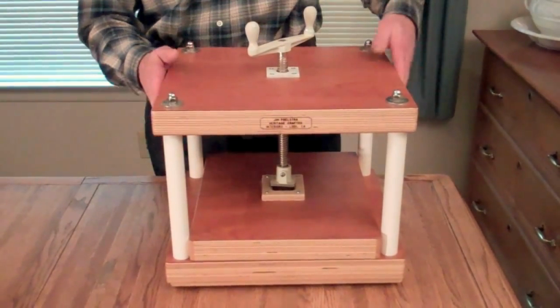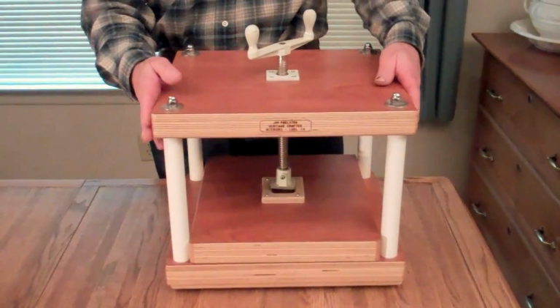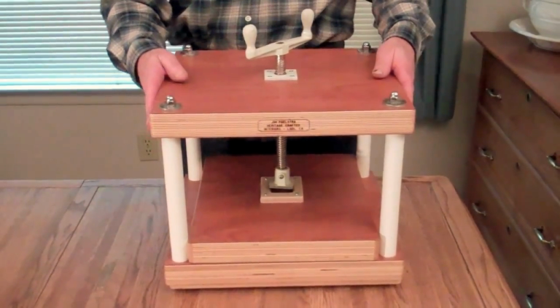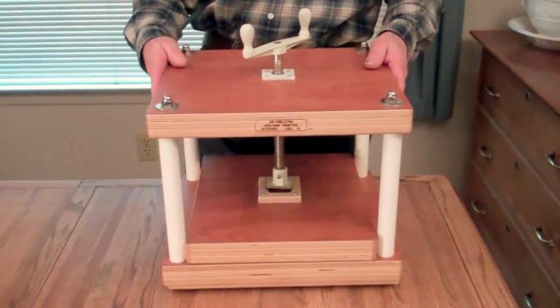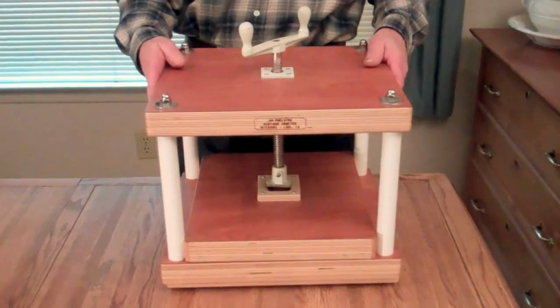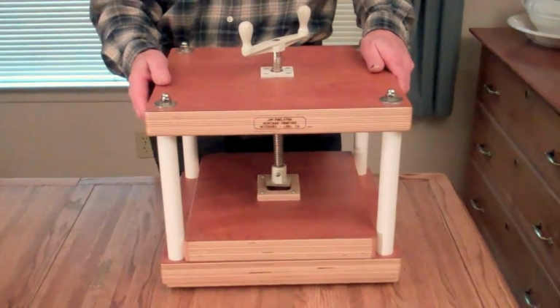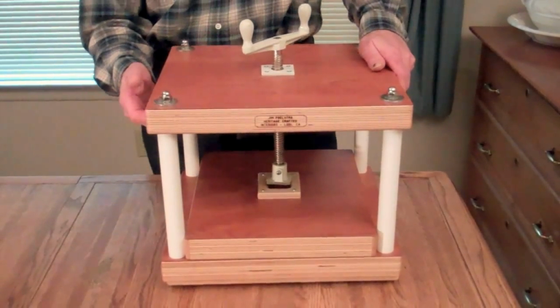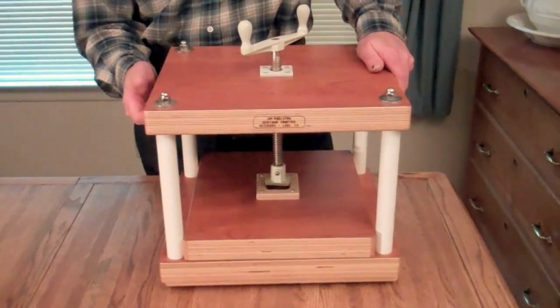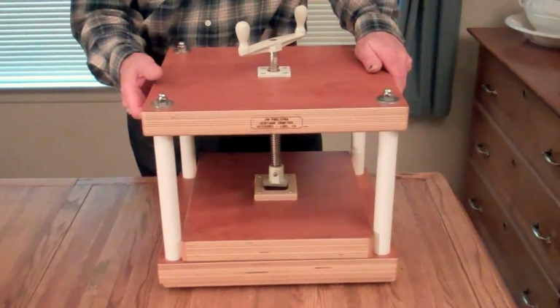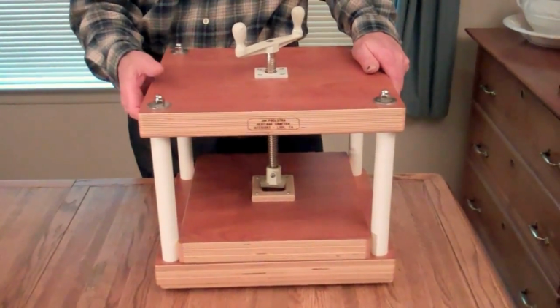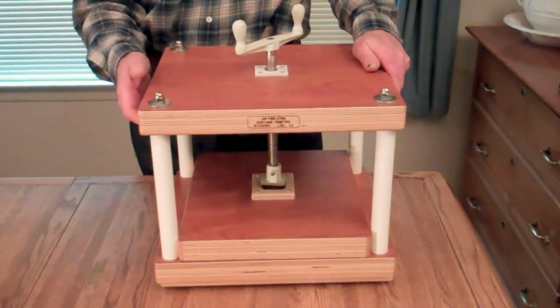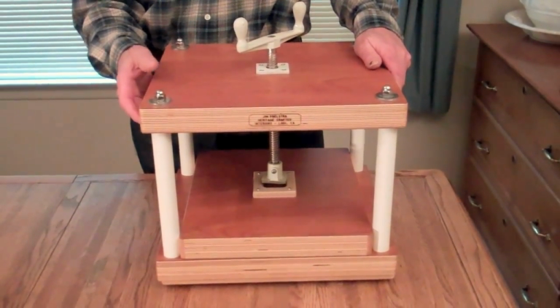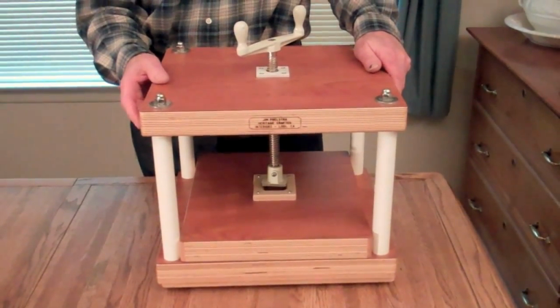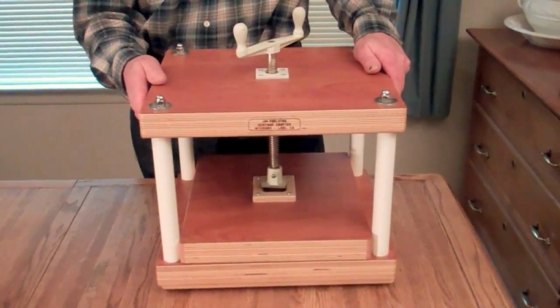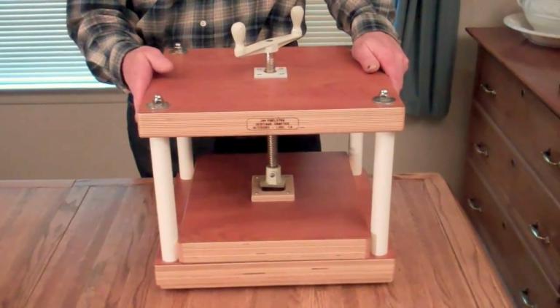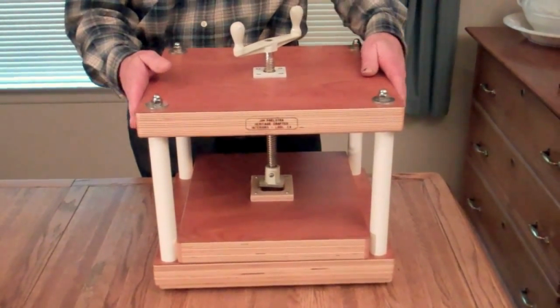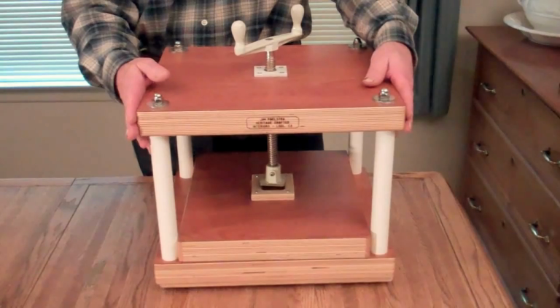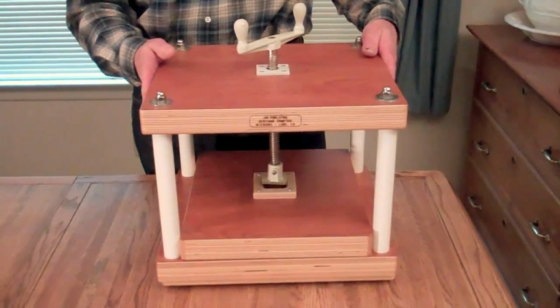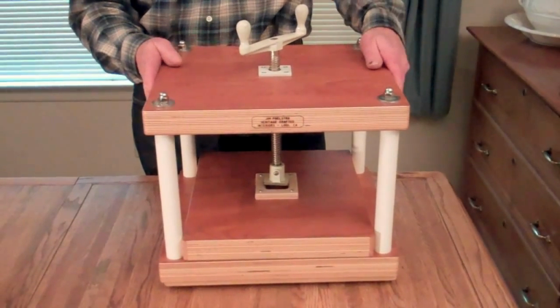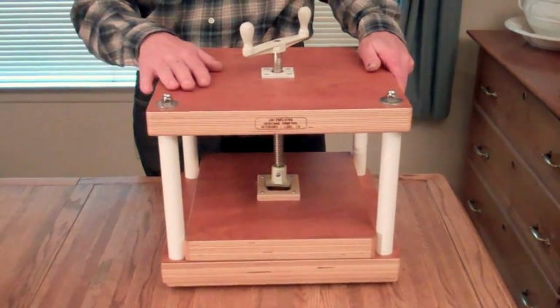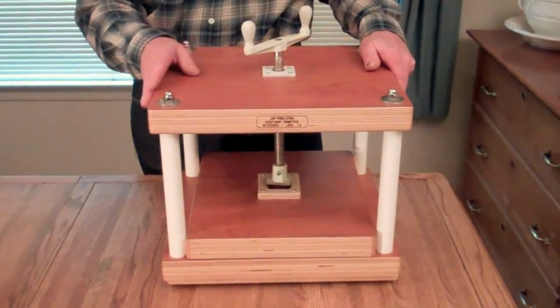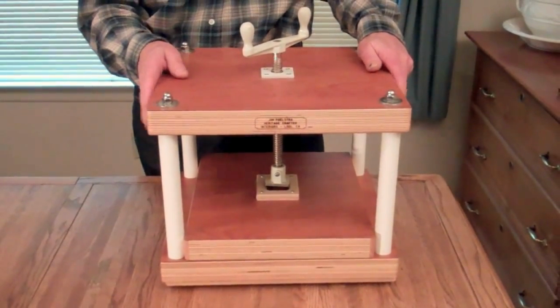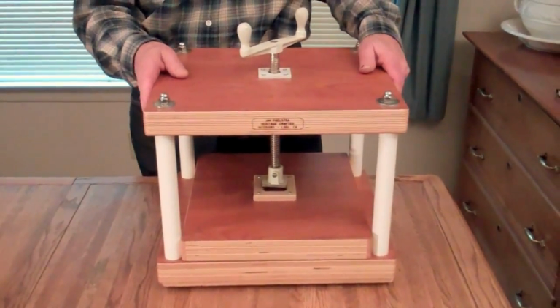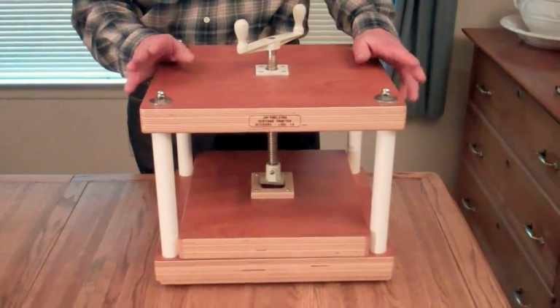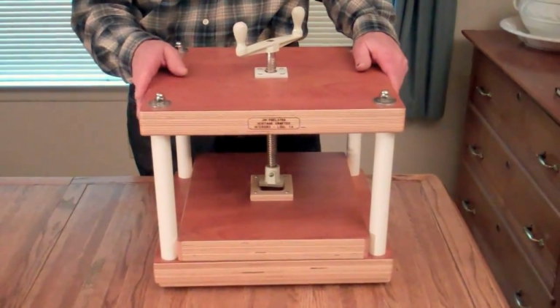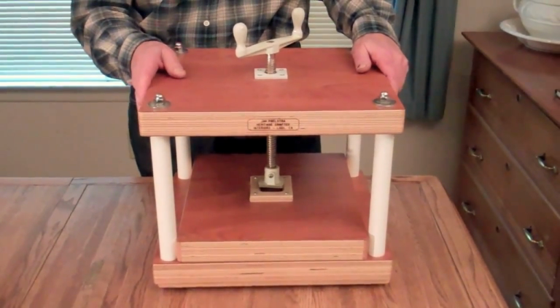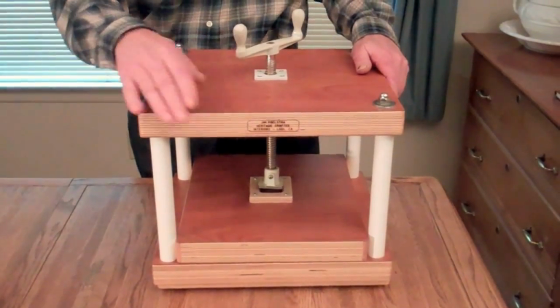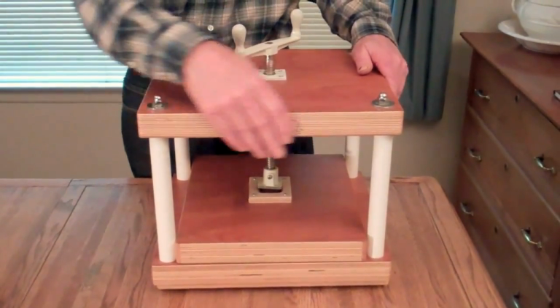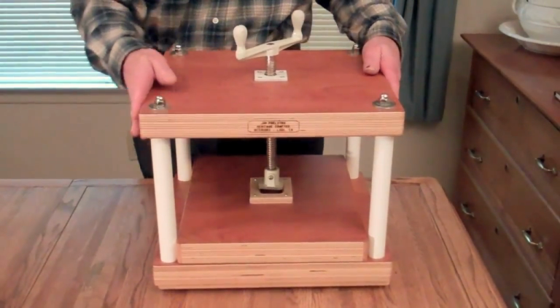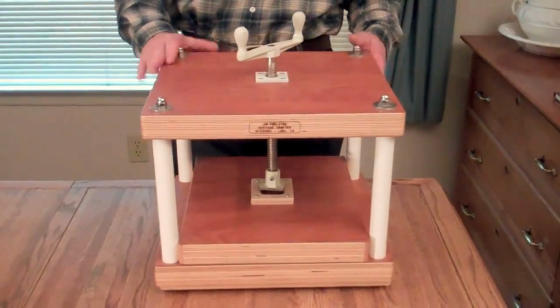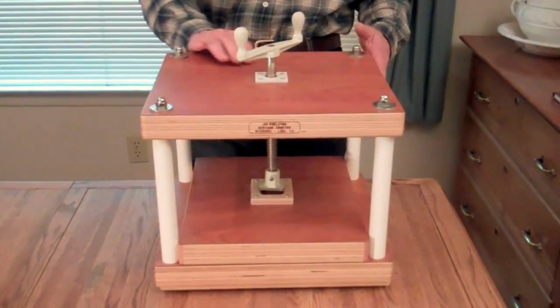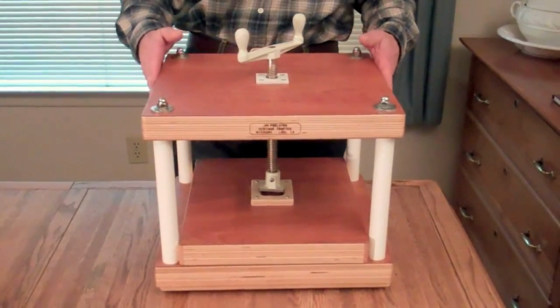The other thing is this is made from Baltic Birch — half inch Baltic Birch glued up into inch and a half thickness. Baltic Birch is waterproof. I tested this under water for a week just to make sure and it didn't come apart. I polyurethane the edges just to keep the water out.